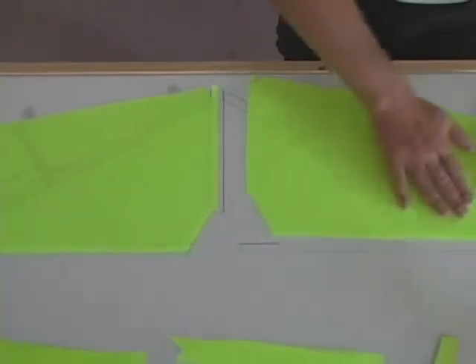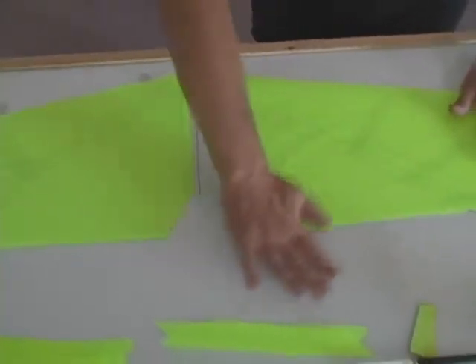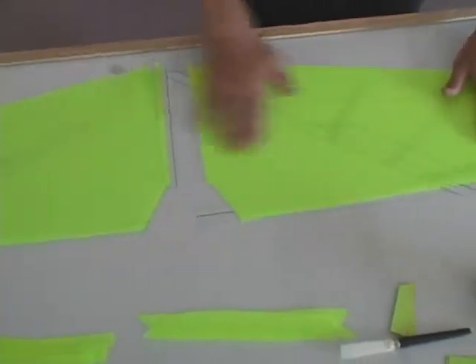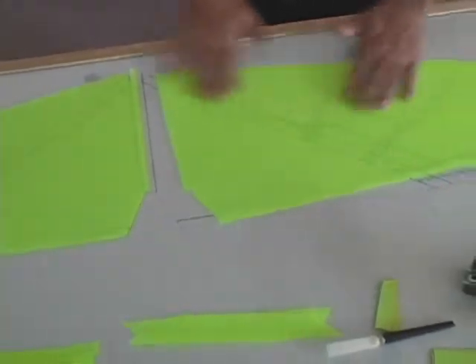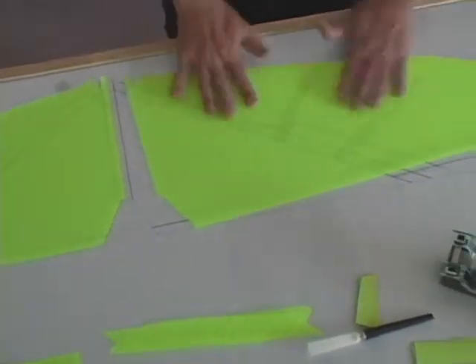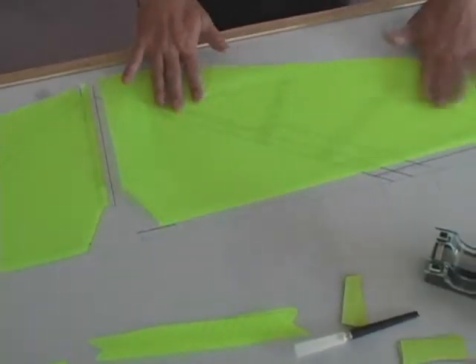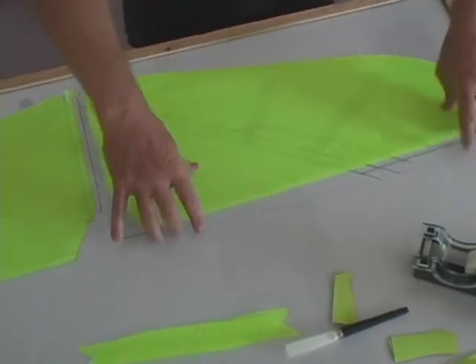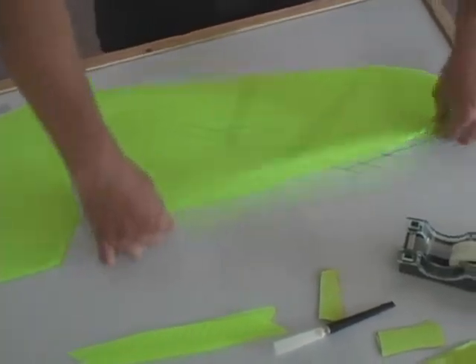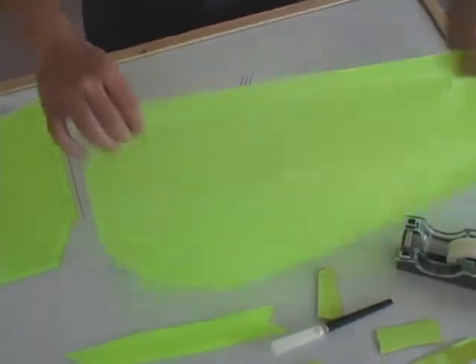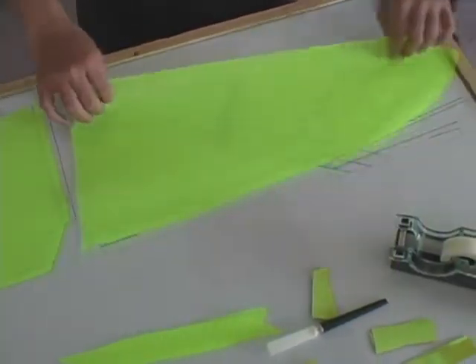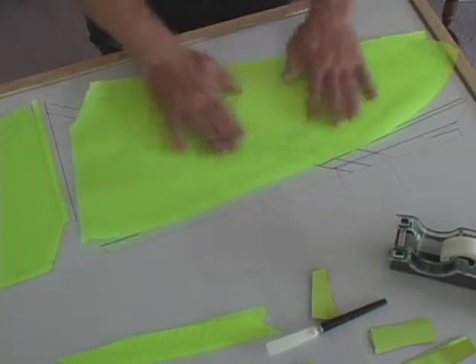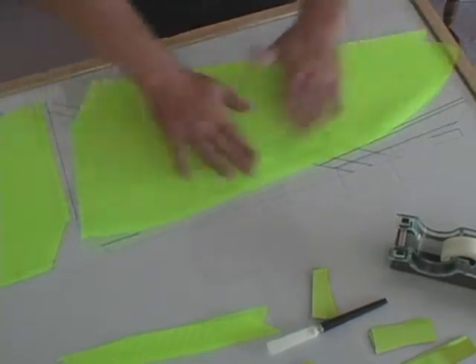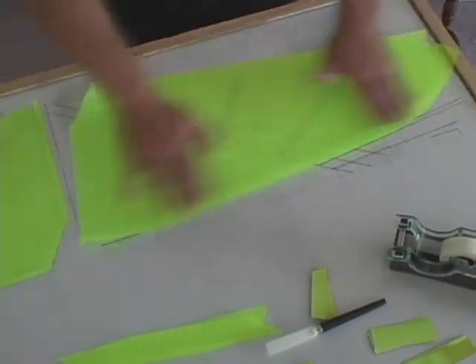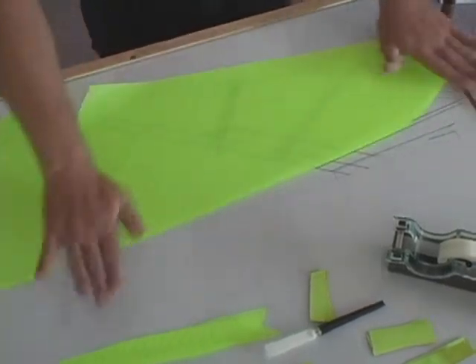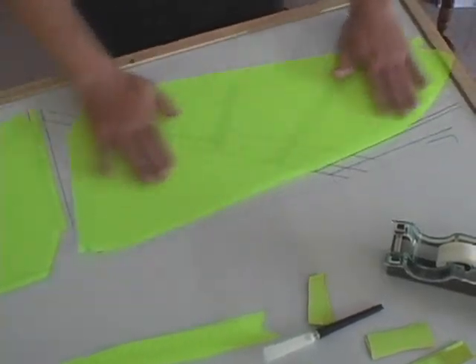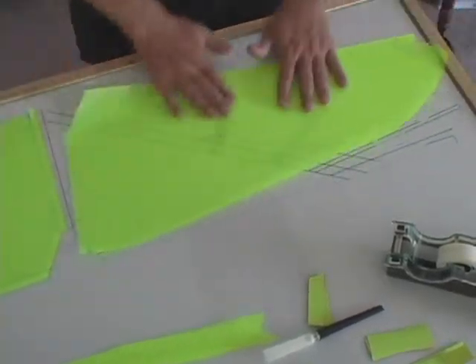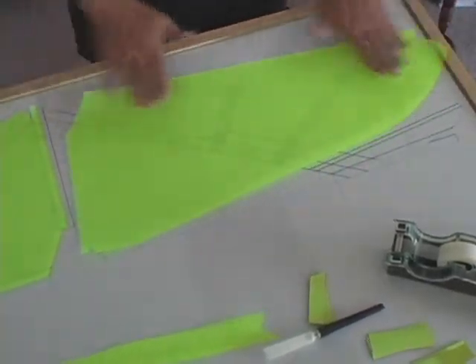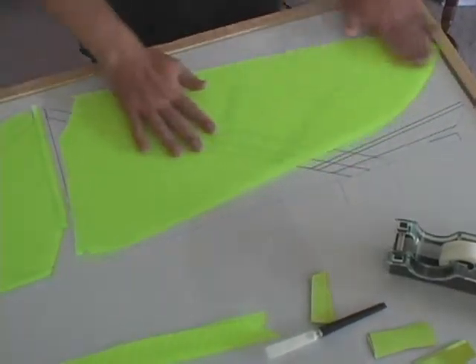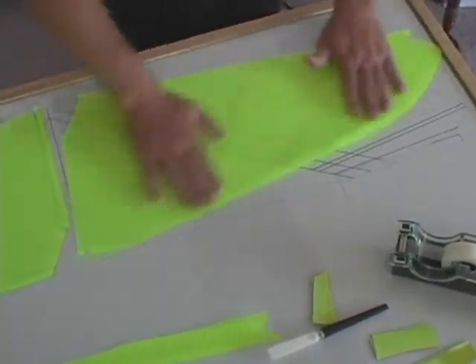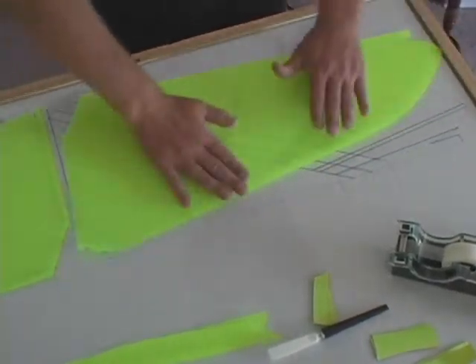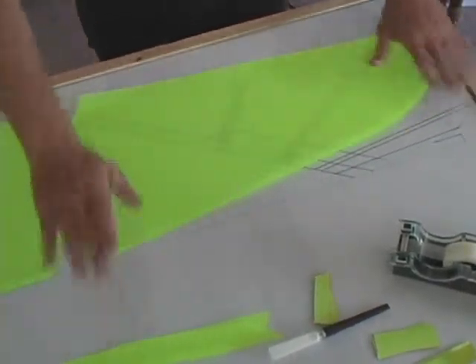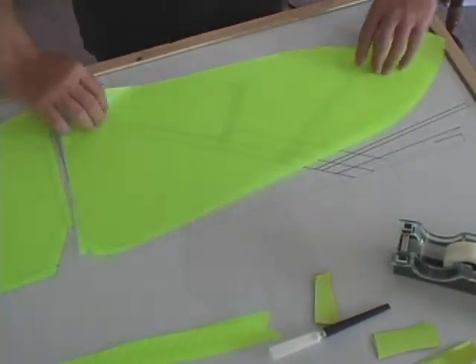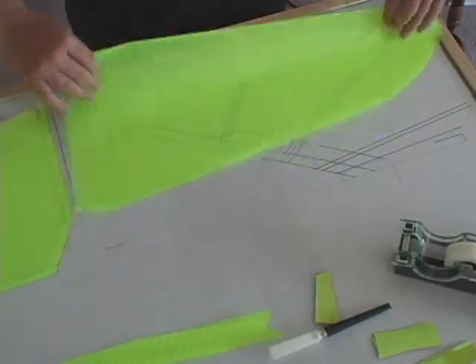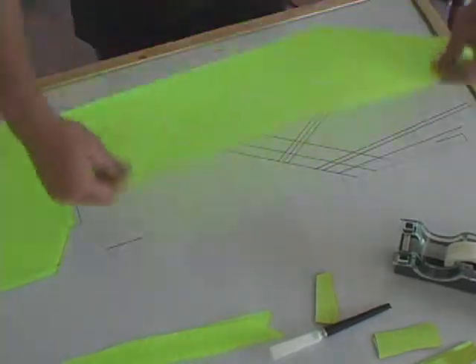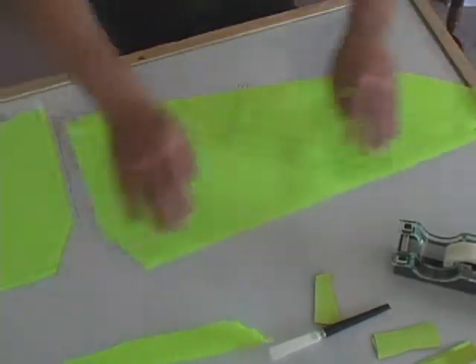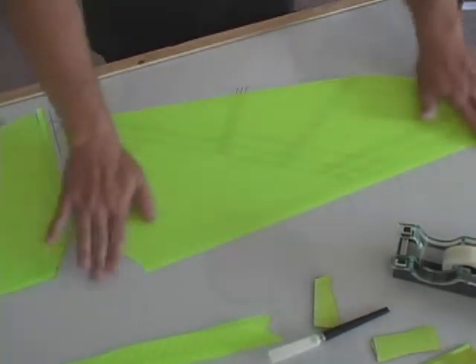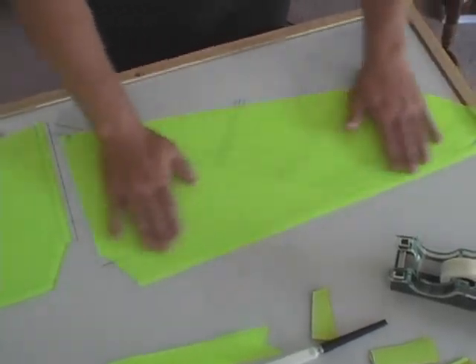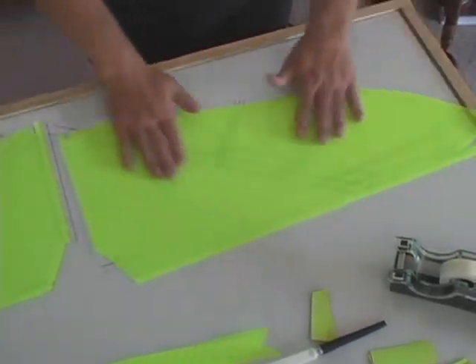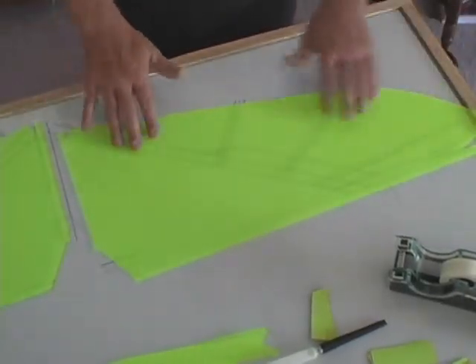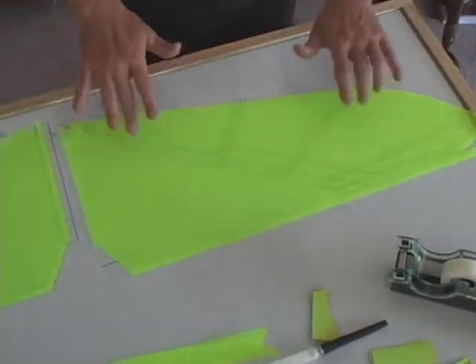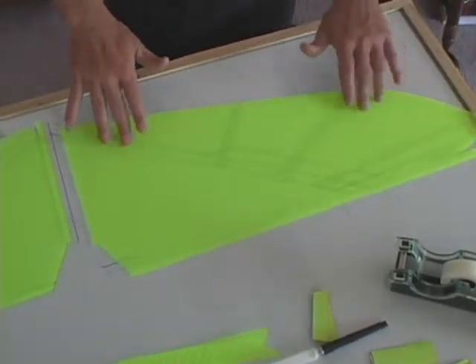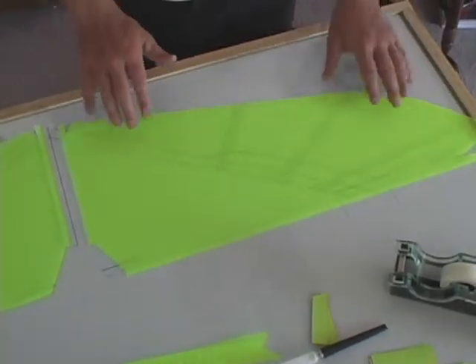Now once you have the first one in place, repeat the procedure with the second one. Again, clean off the material, make sure there is as little dirt on it as possible, and create the static charge to help hold it down and in place.